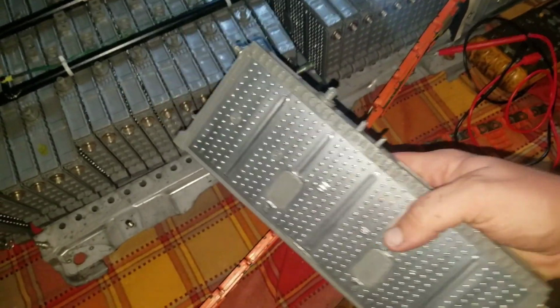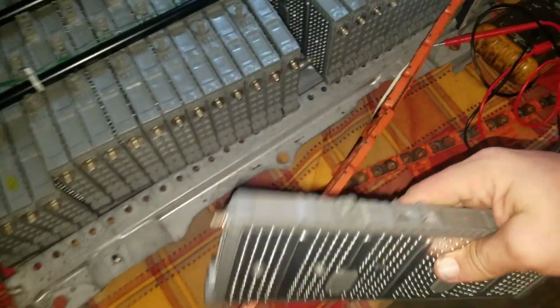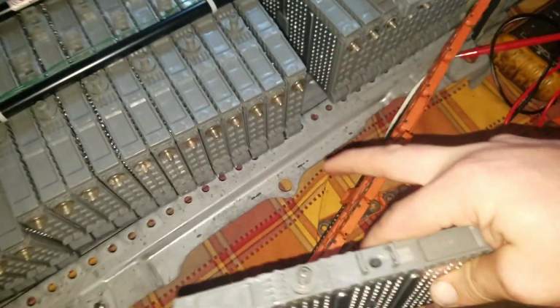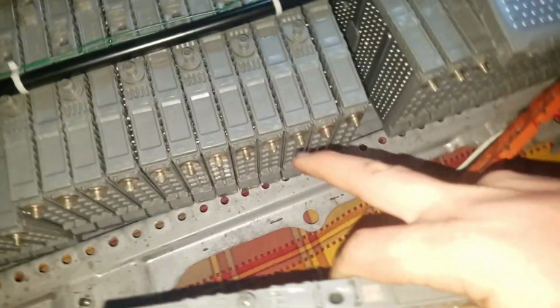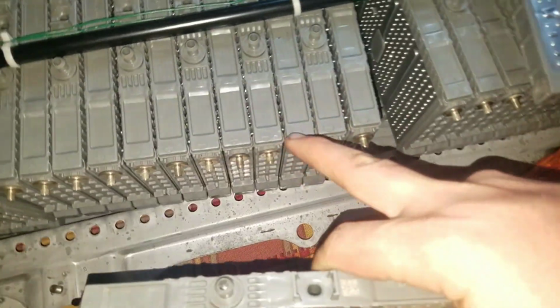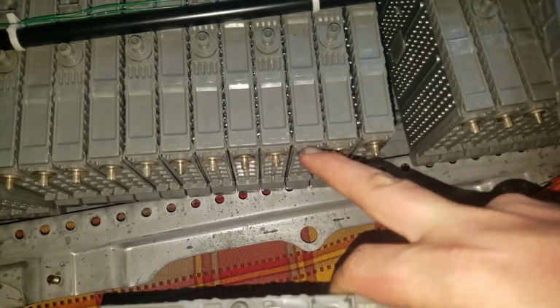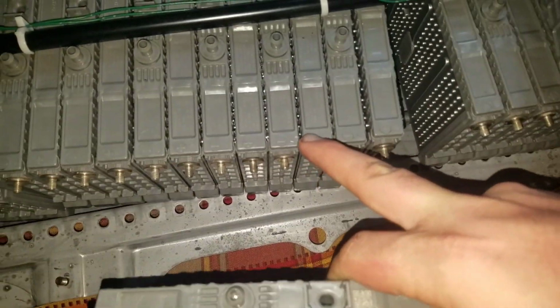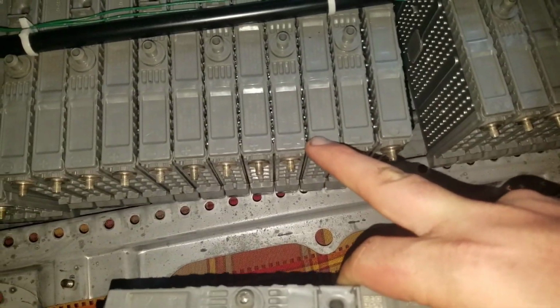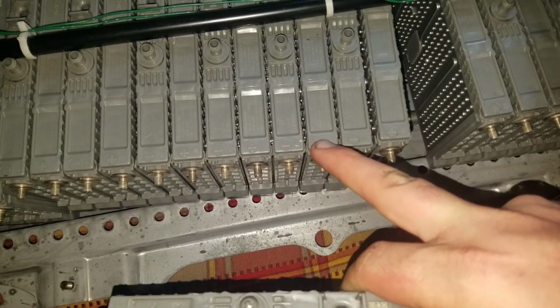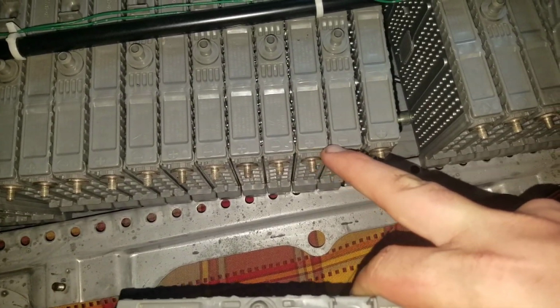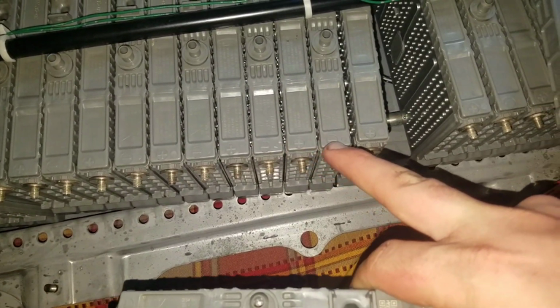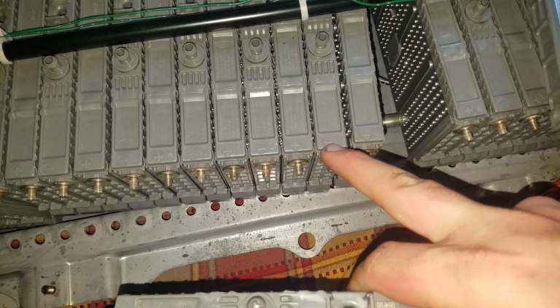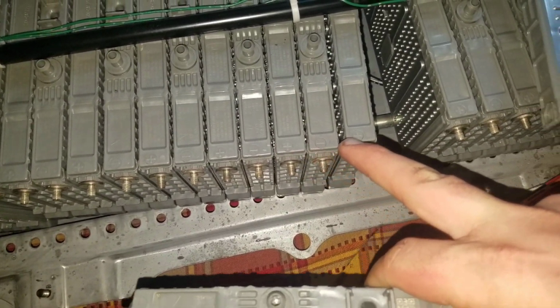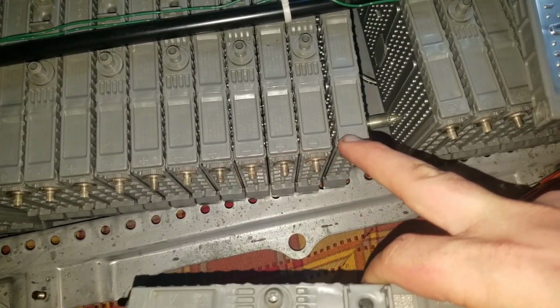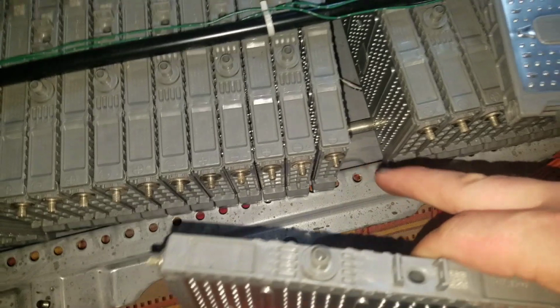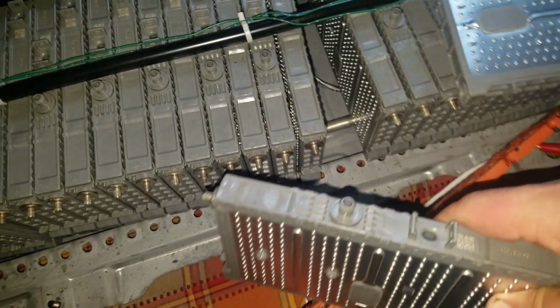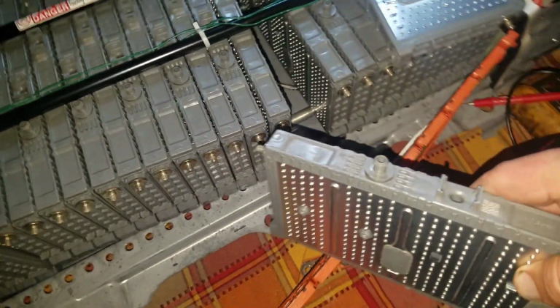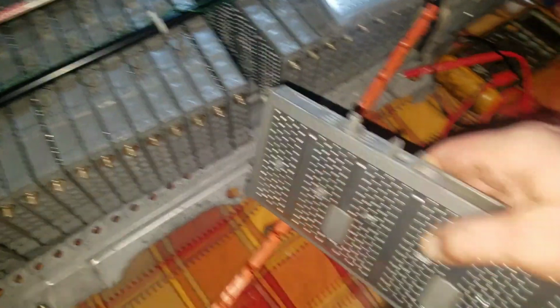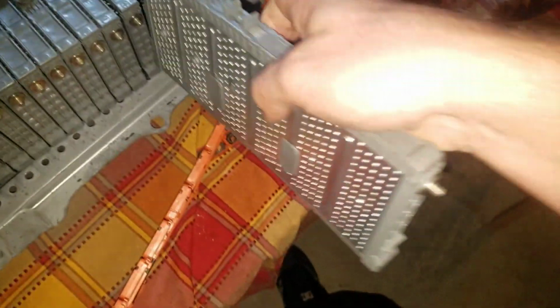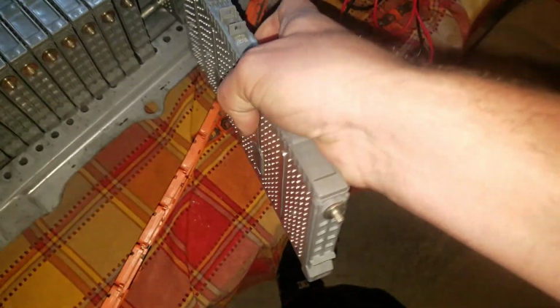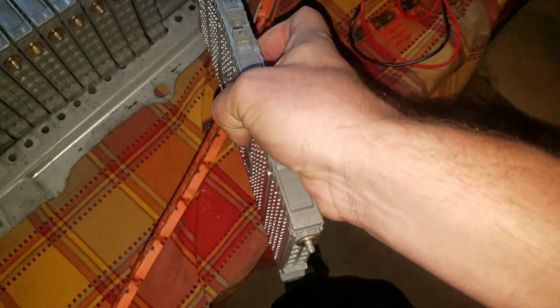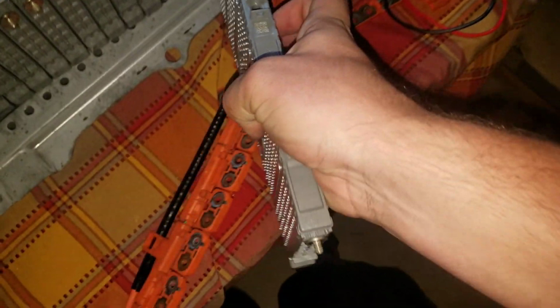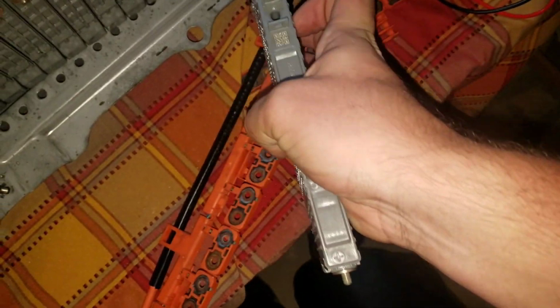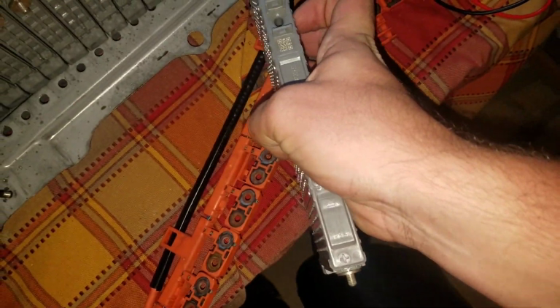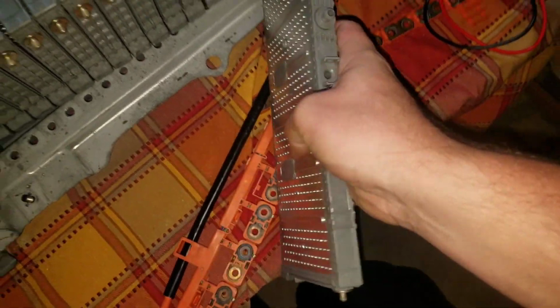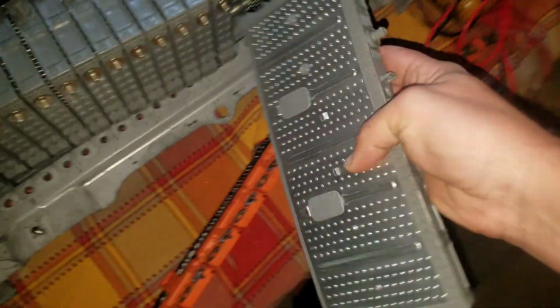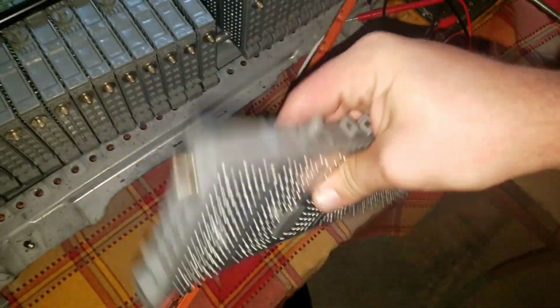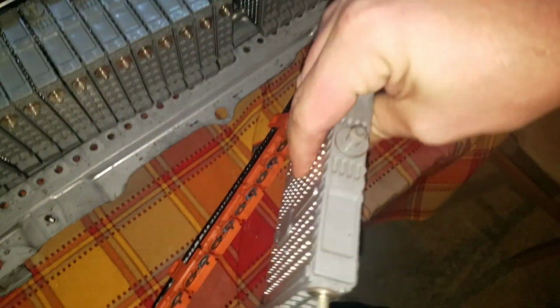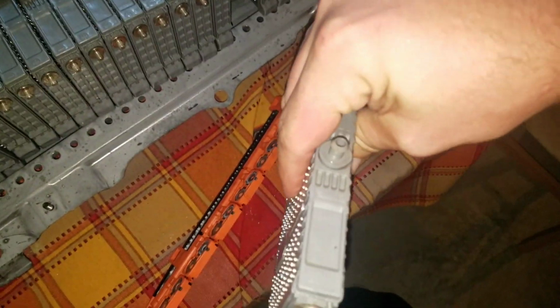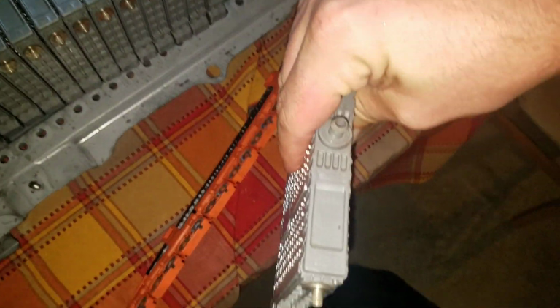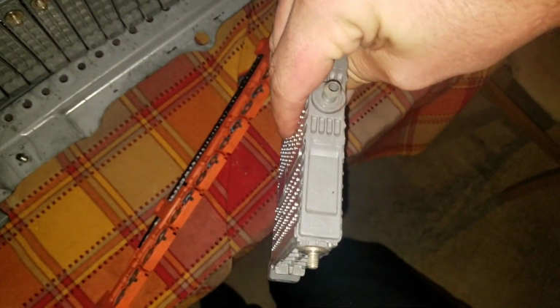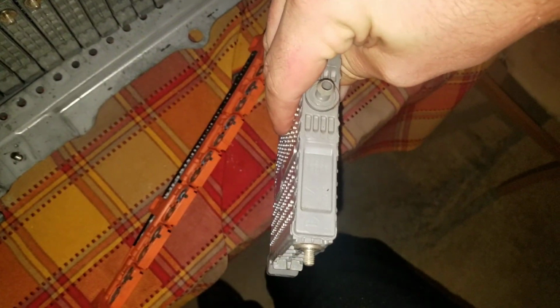You're going to make sure we got positive, negative, positive — so this slot should be negative, that's positive — flip it around, negative.